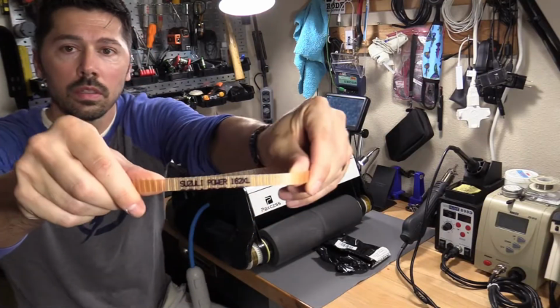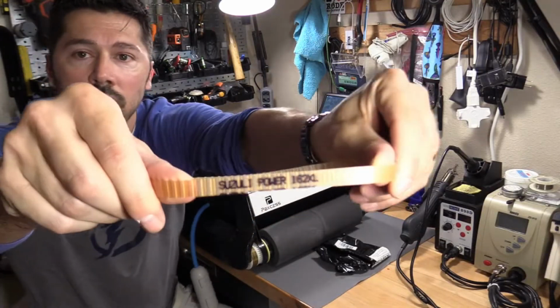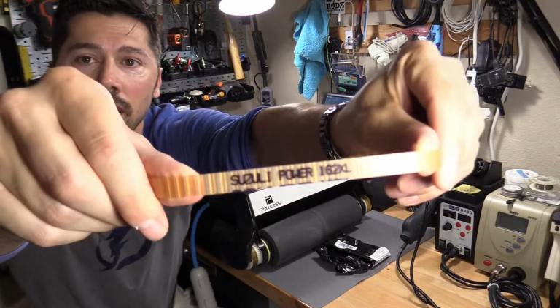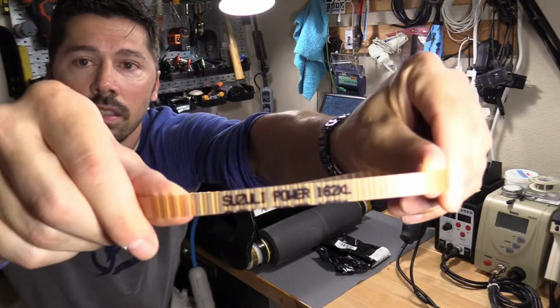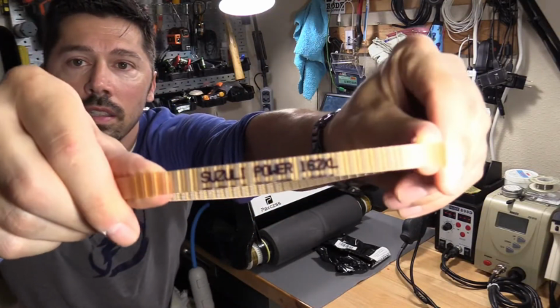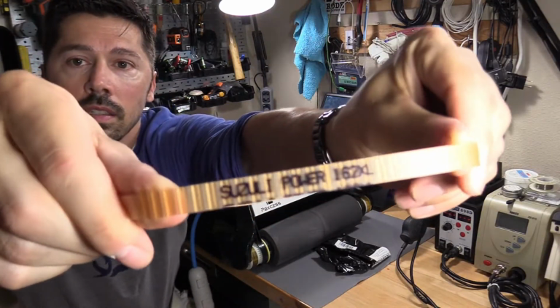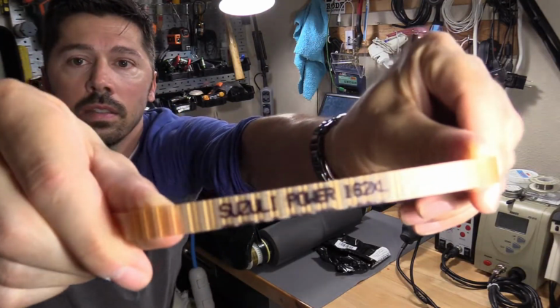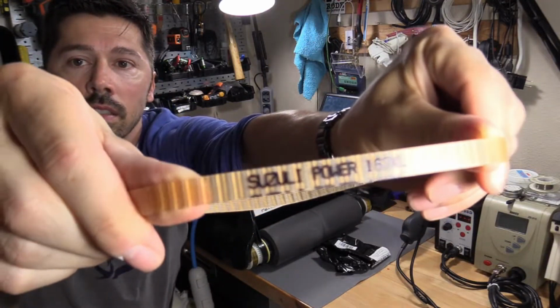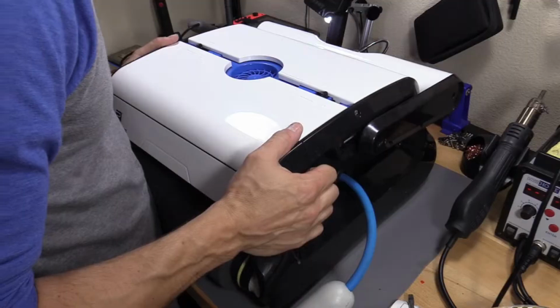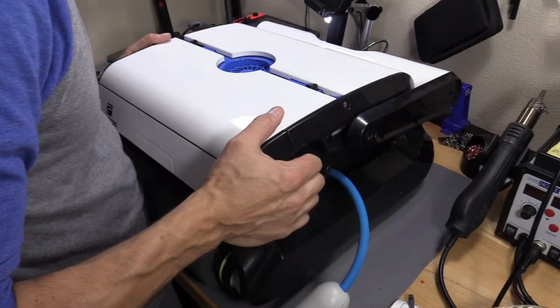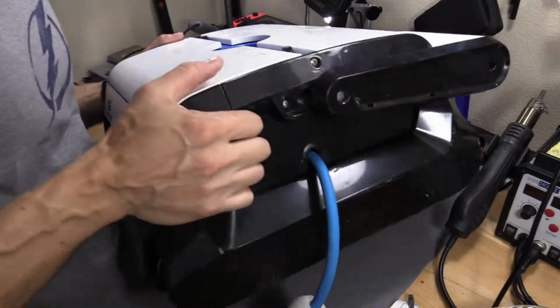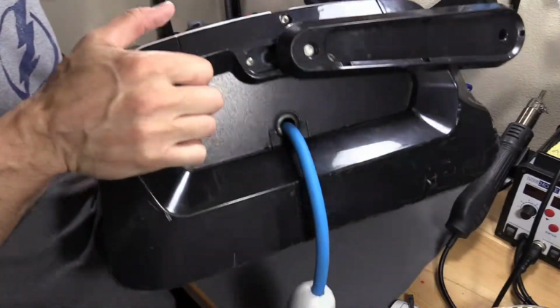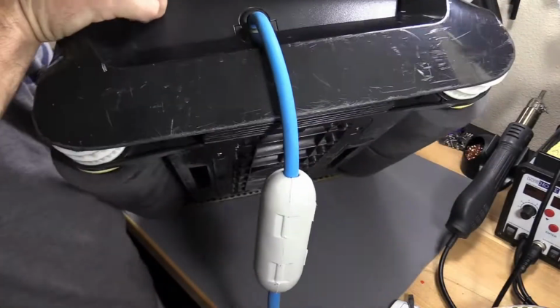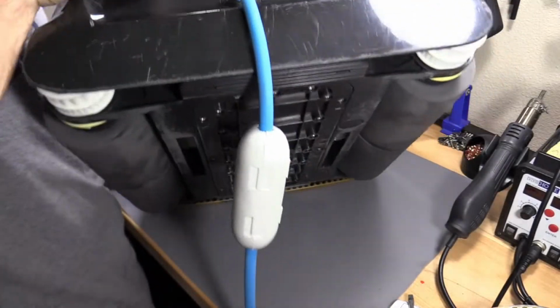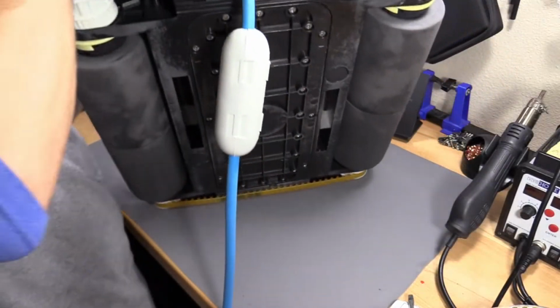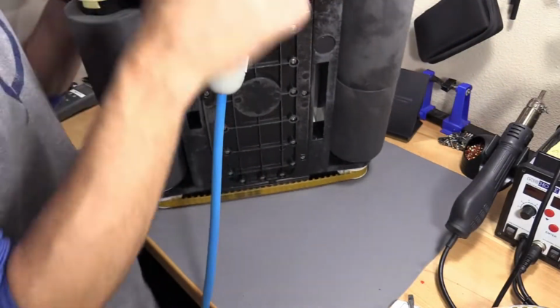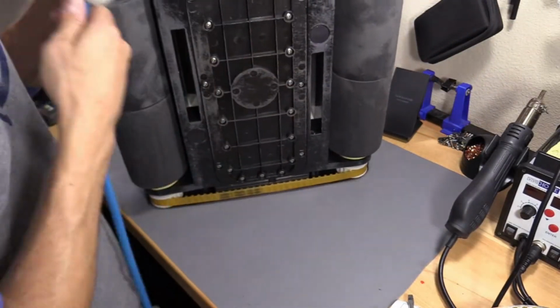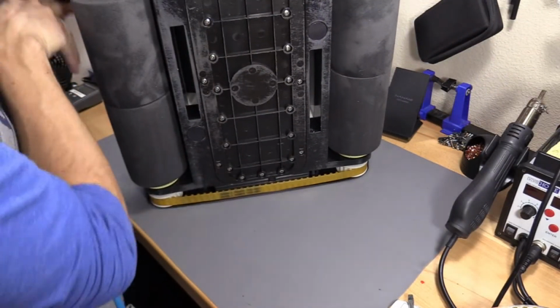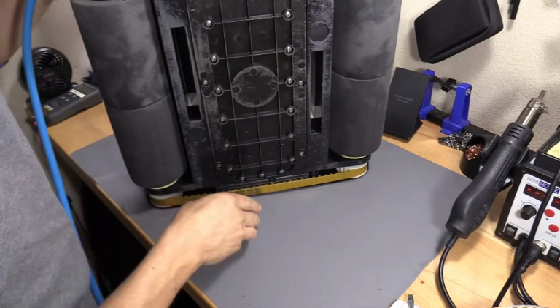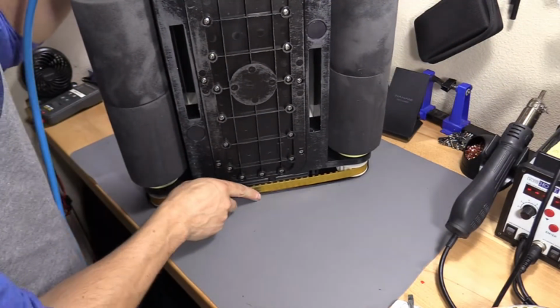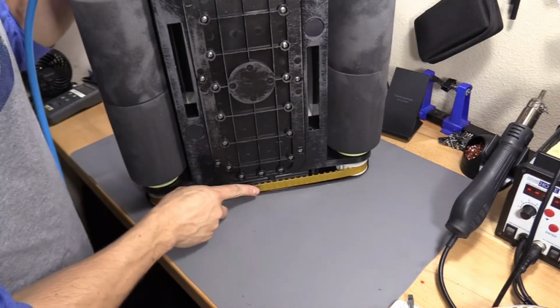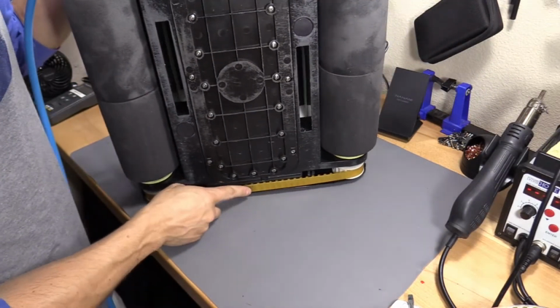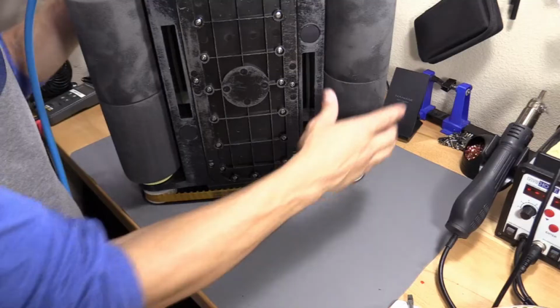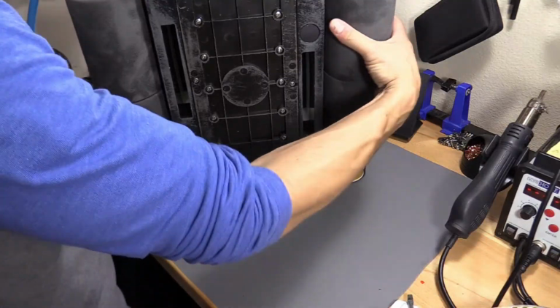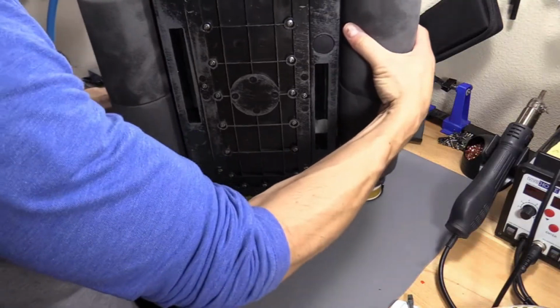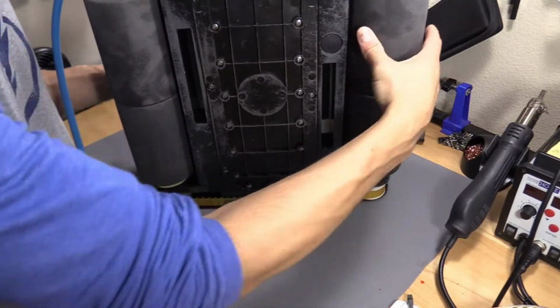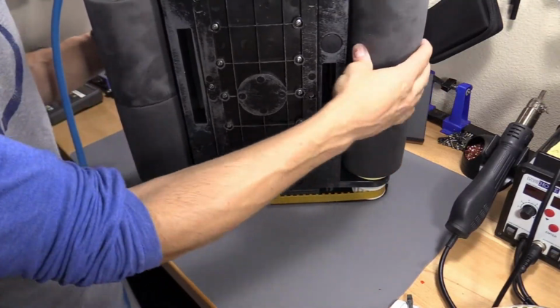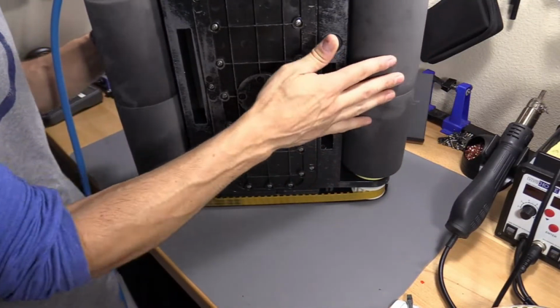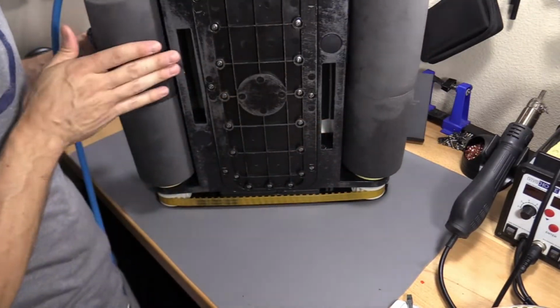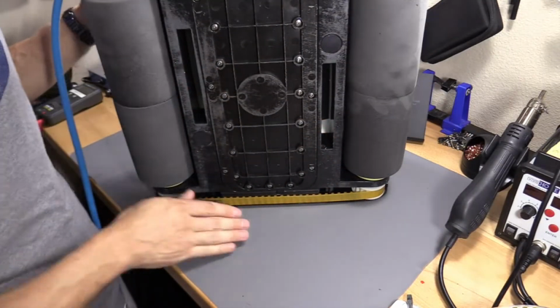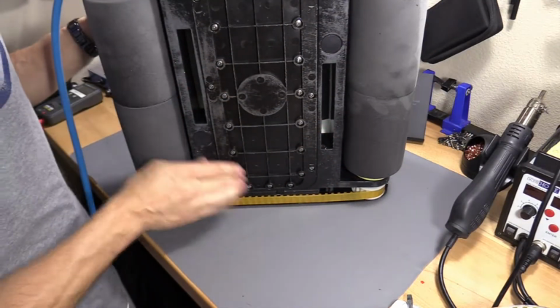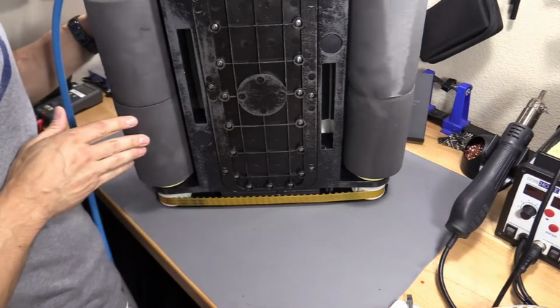You can see that right there. Let's go ahead and turn this to the side — you can see there's a belt right here on the bottom. And if I move this wheel, the belt moves.